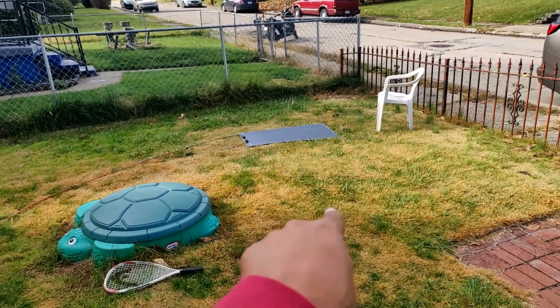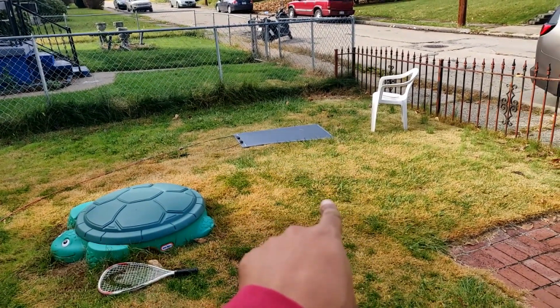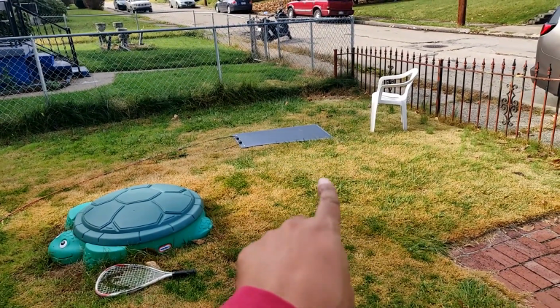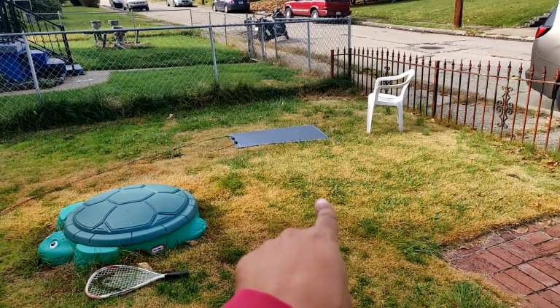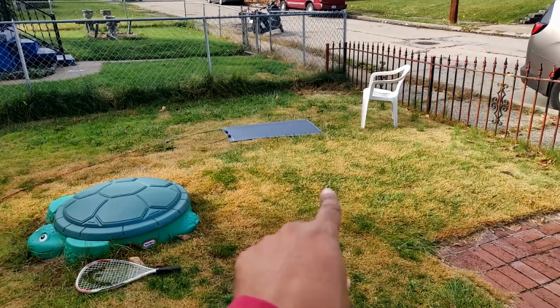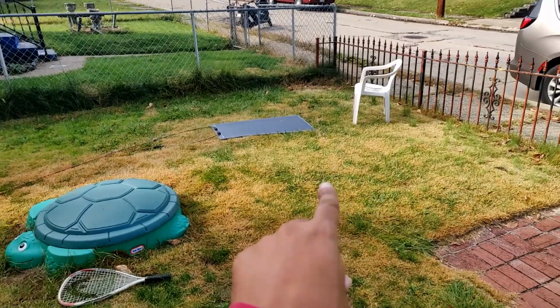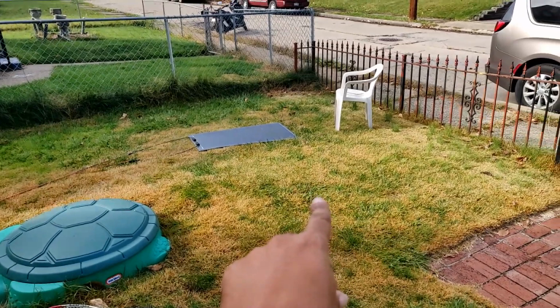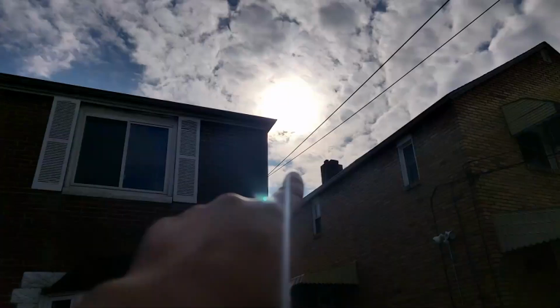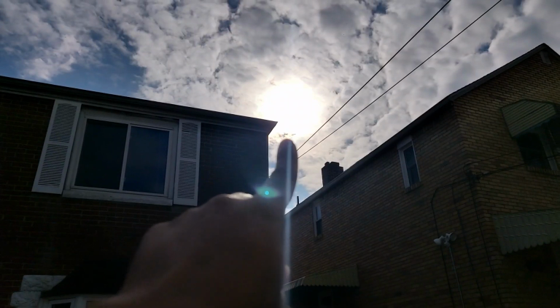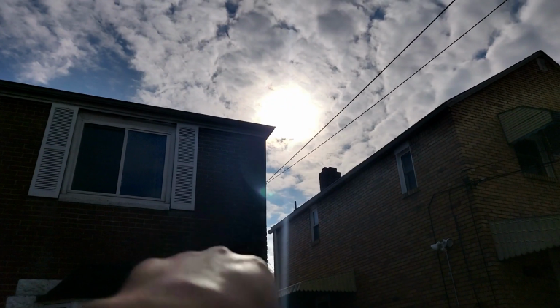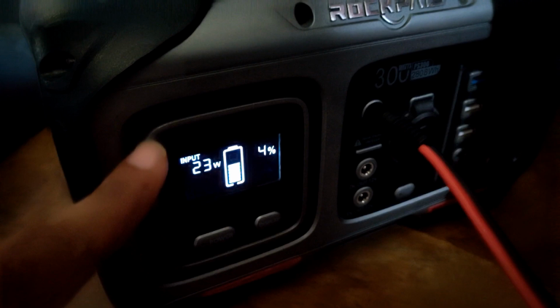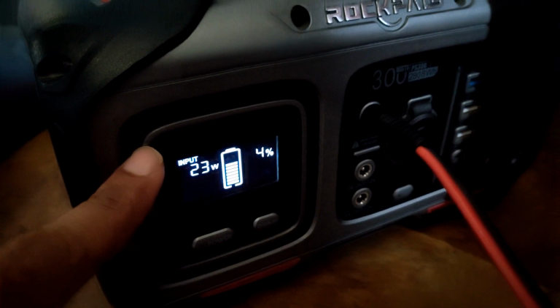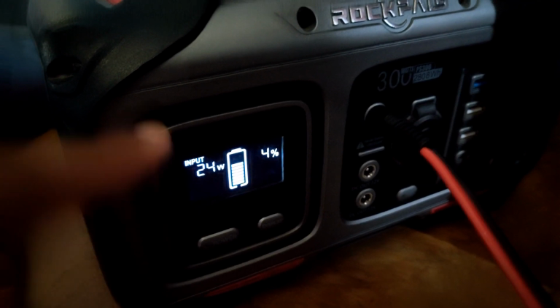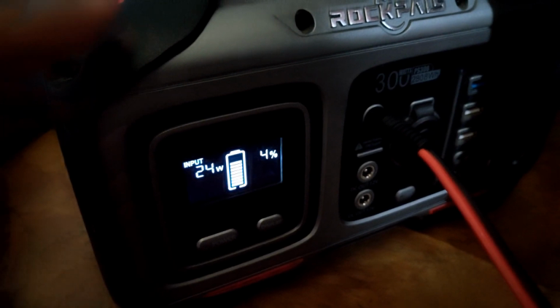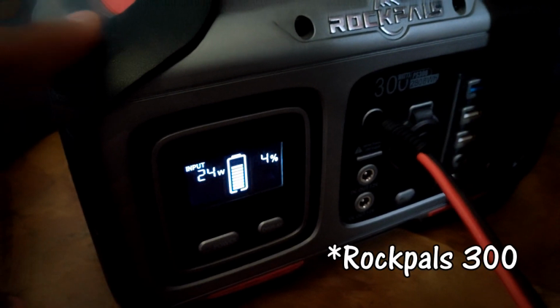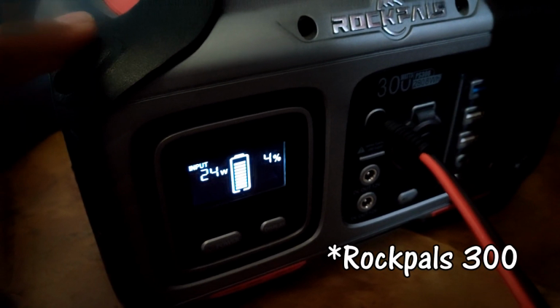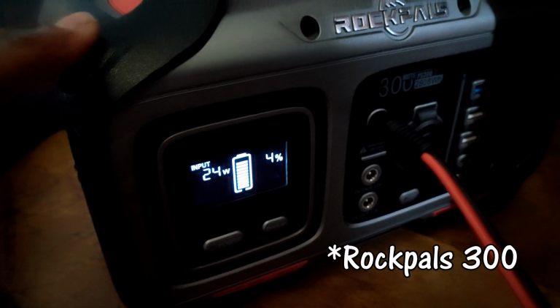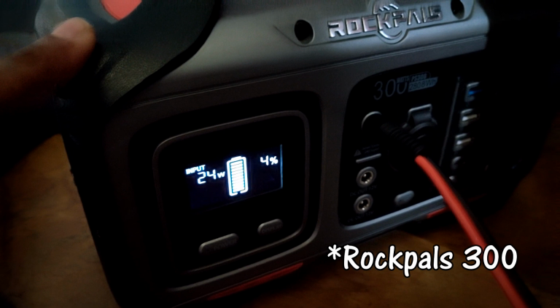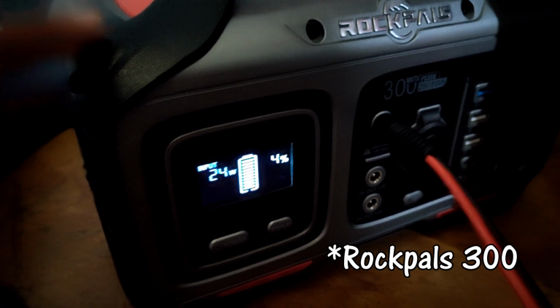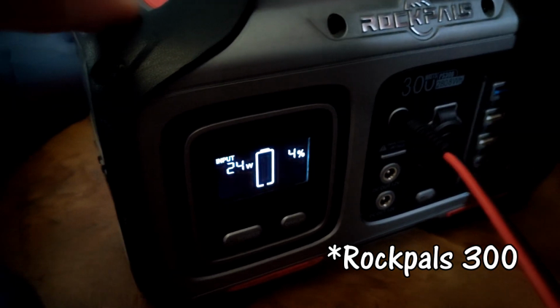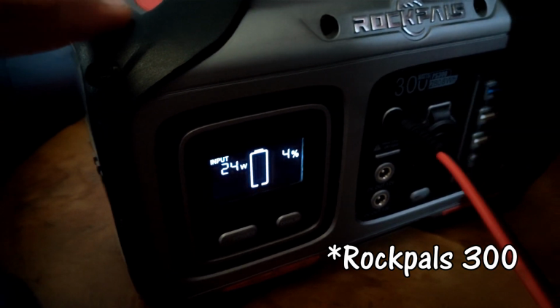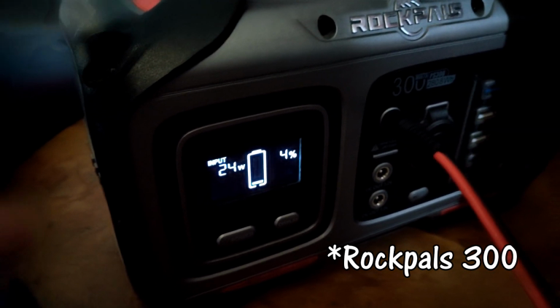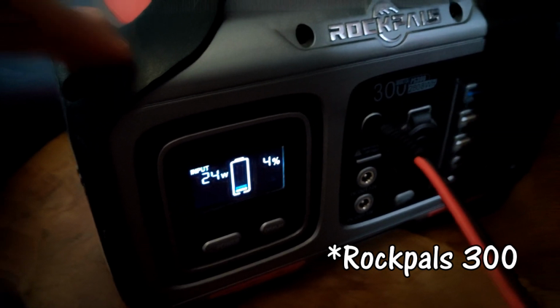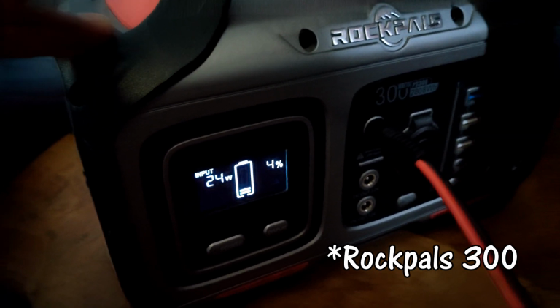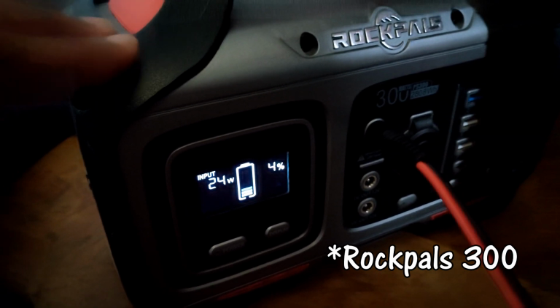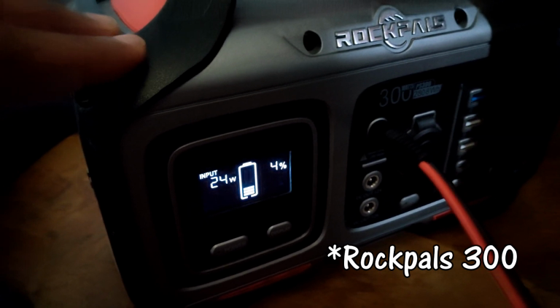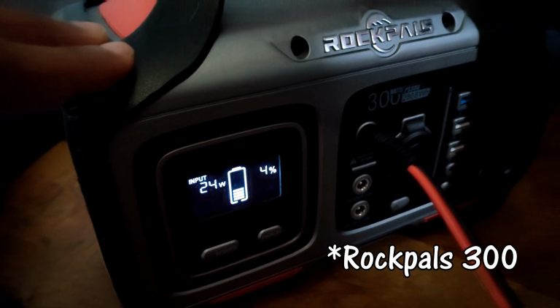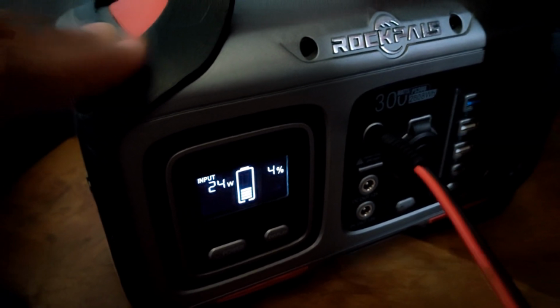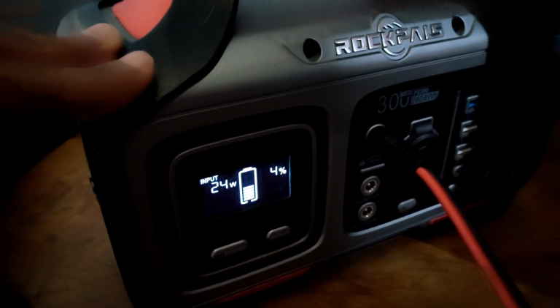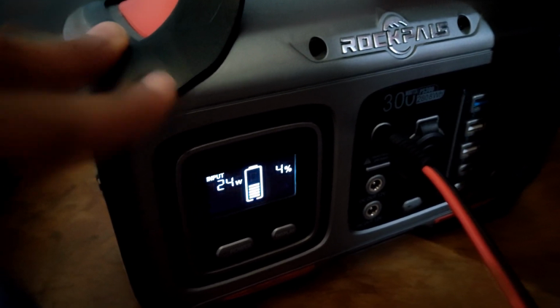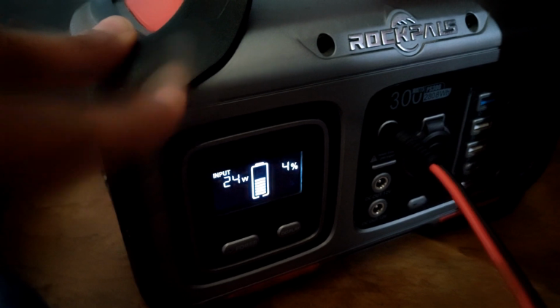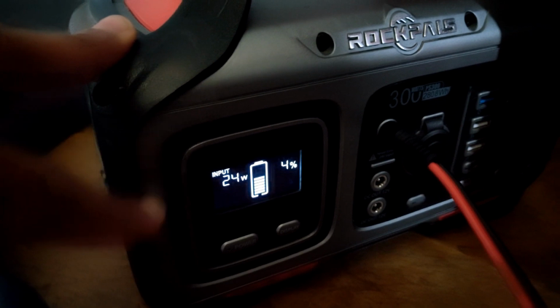I'll show you how much power that's going to generate in these conditions. 23 watts. When I tell you this thing didn't used to make all this fan noise when I first did the review — it is loud no matter what I'm charging it with. It's loud.